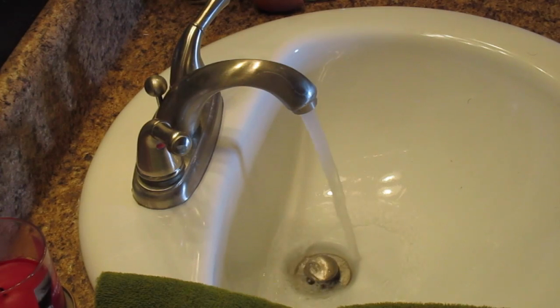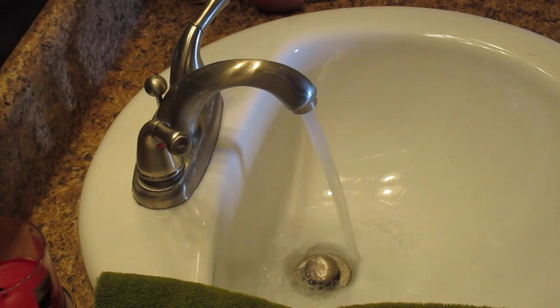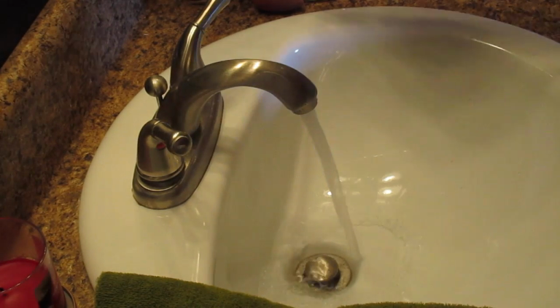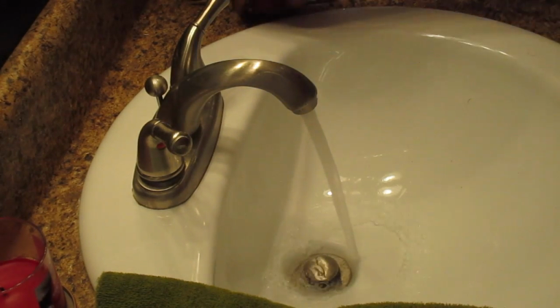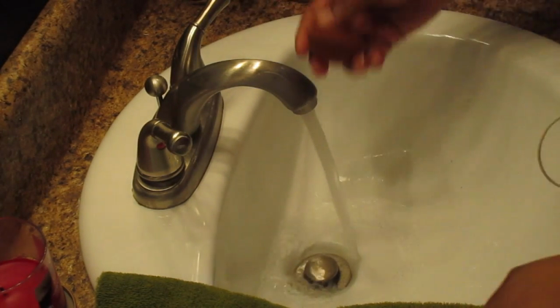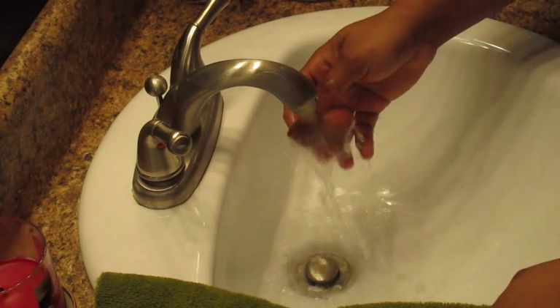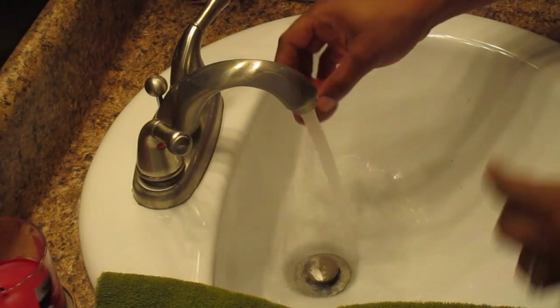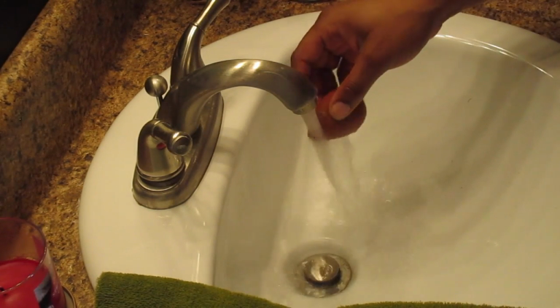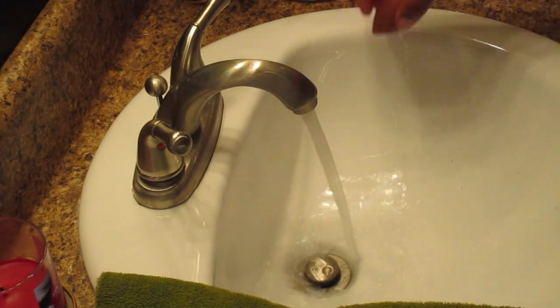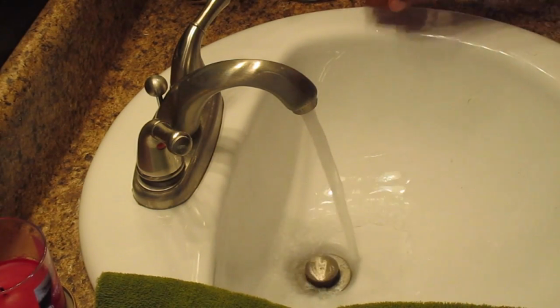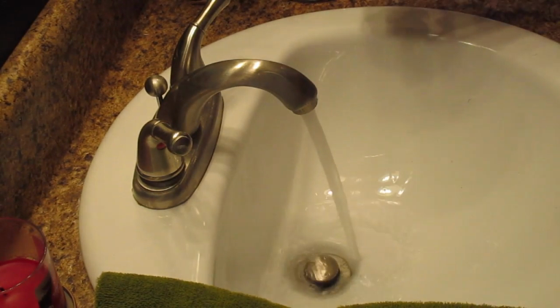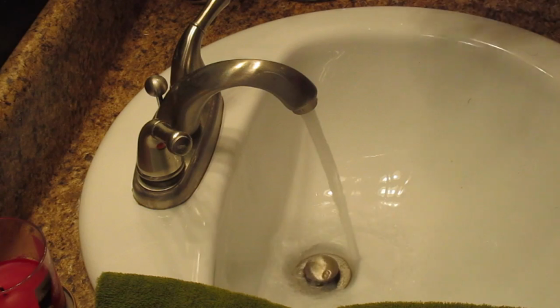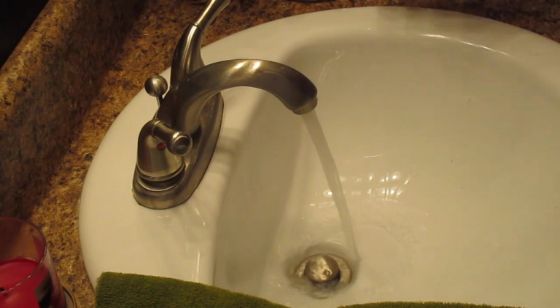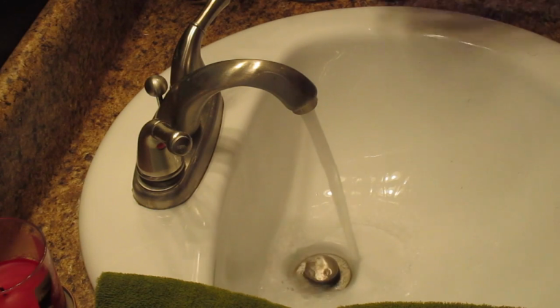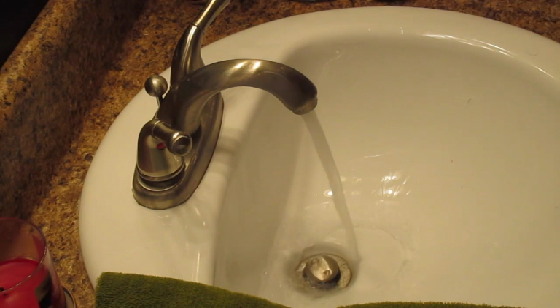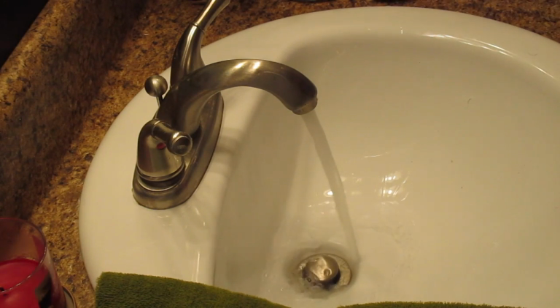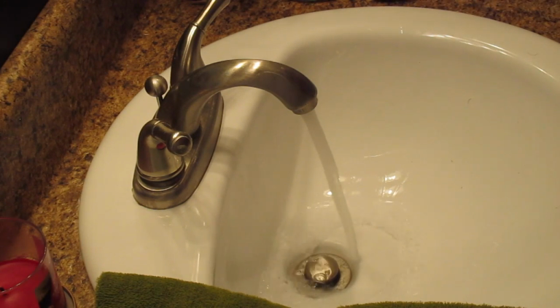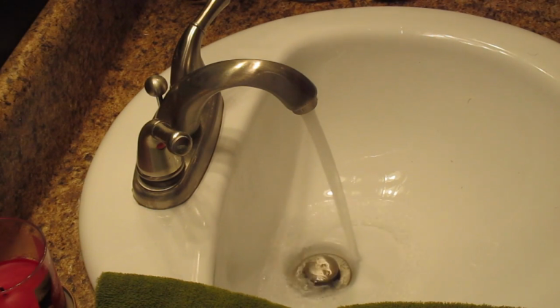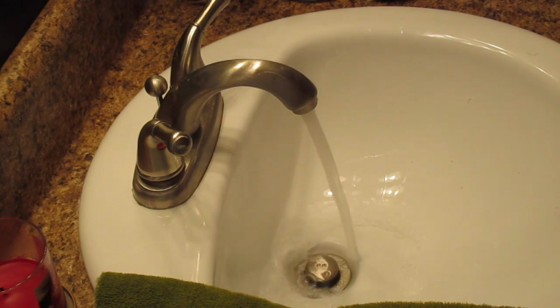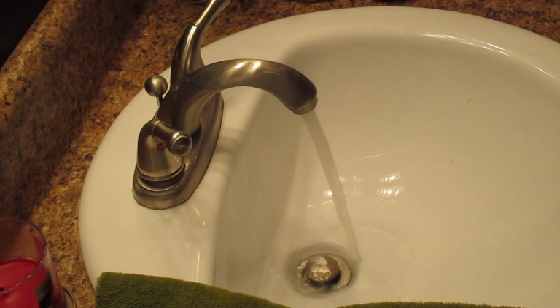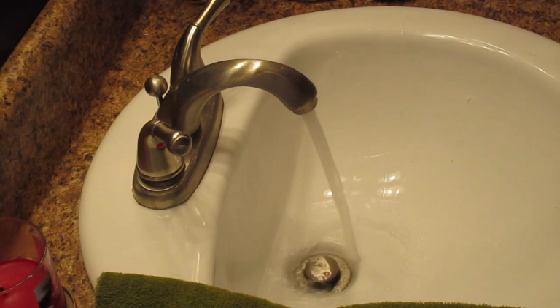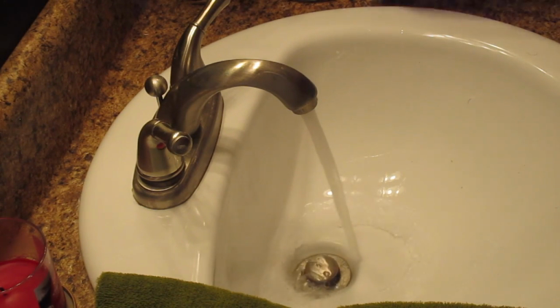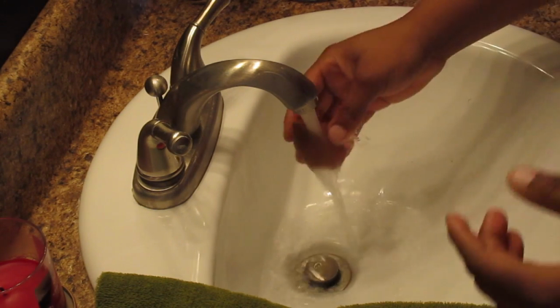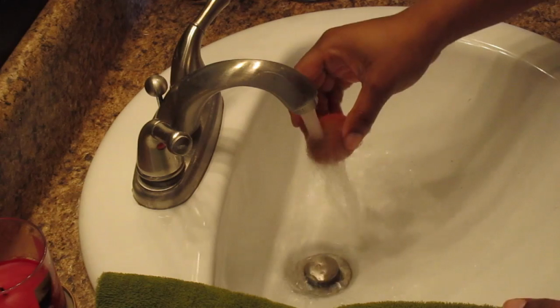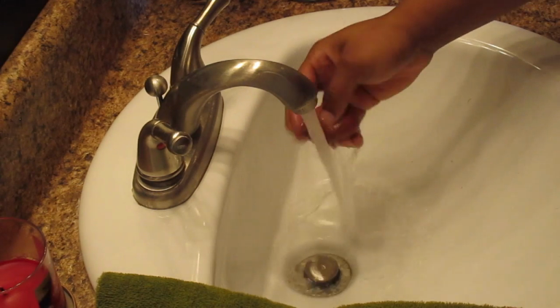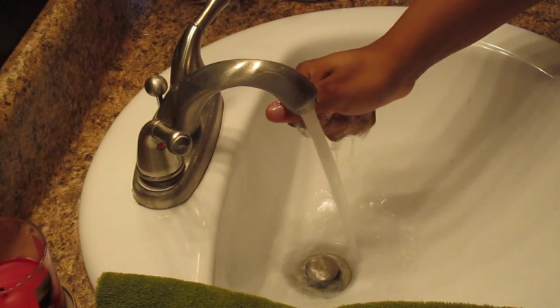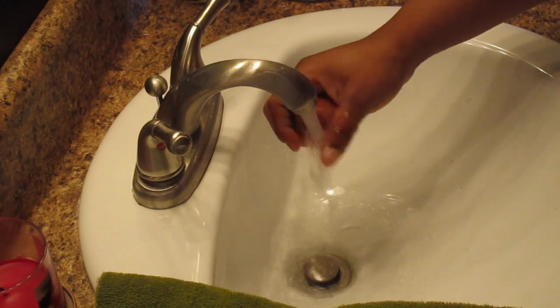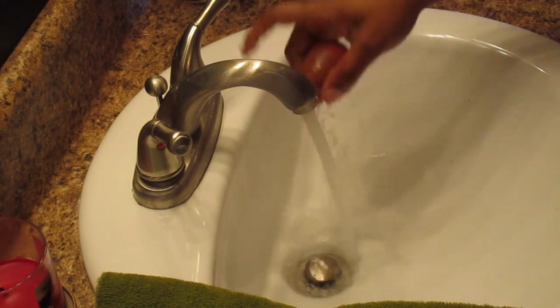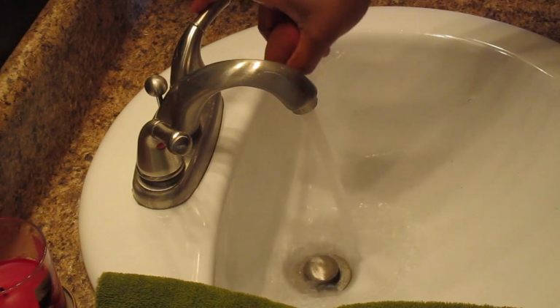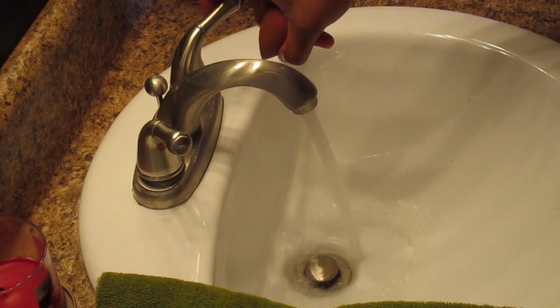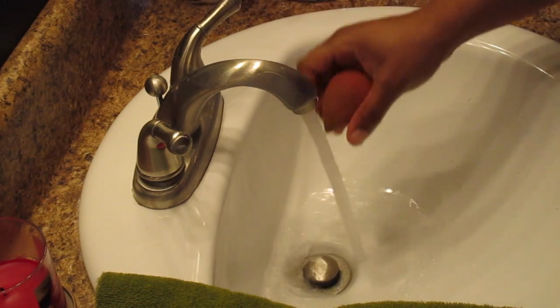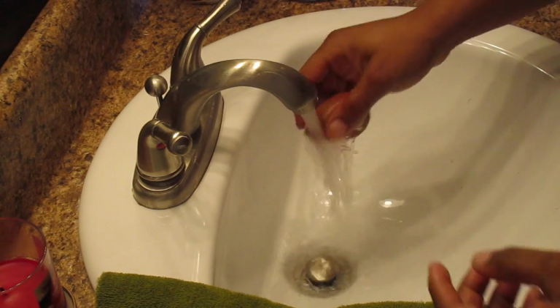I start off with some warm running water and begin with the Beauty Blender. I run it under the water for a couple of minutes to make sure it gets nice and wet, and do a pre-rinse.